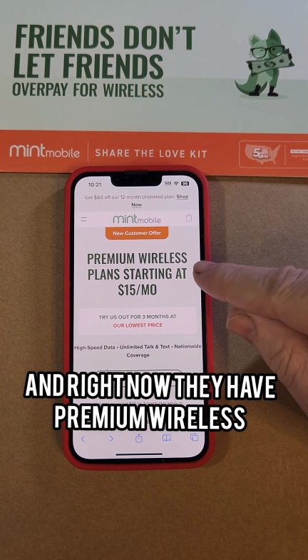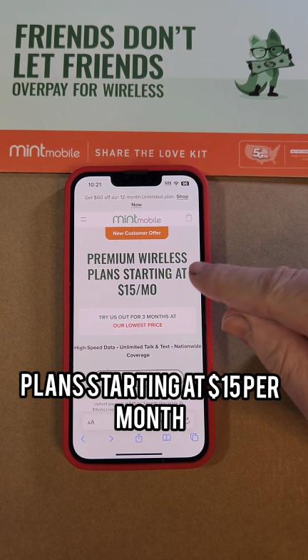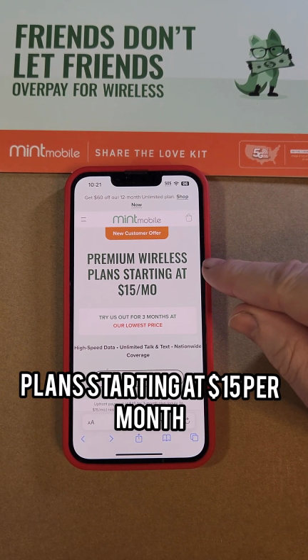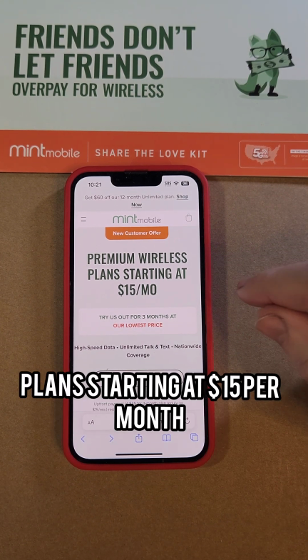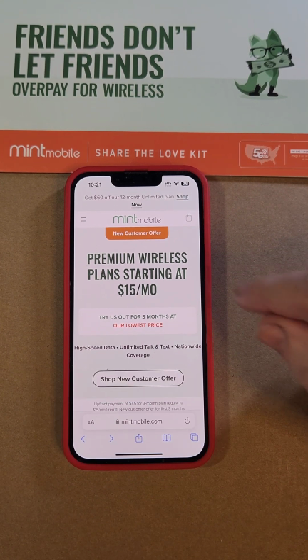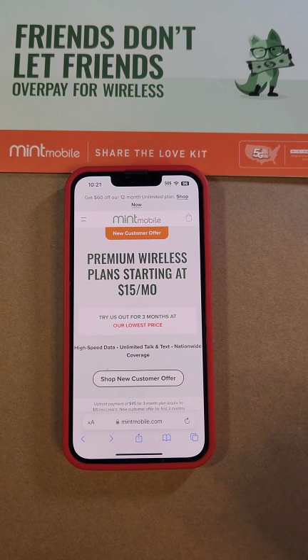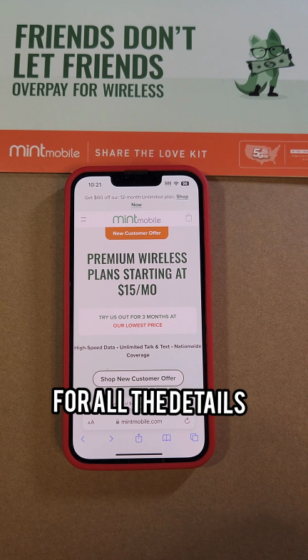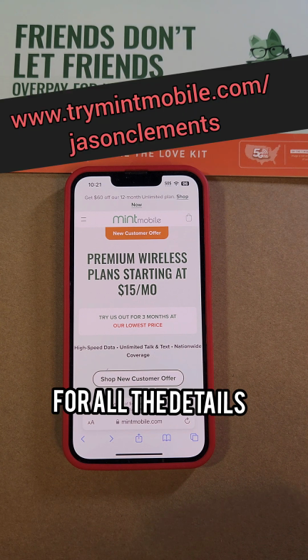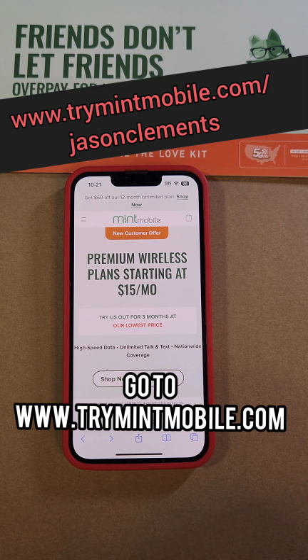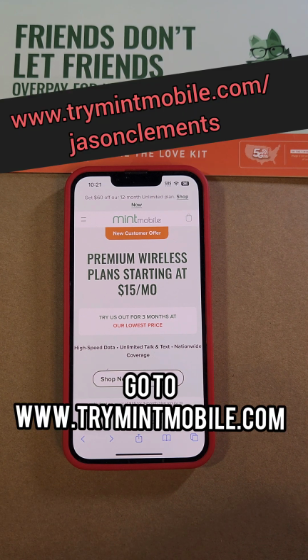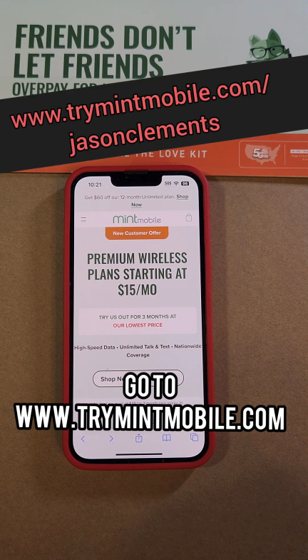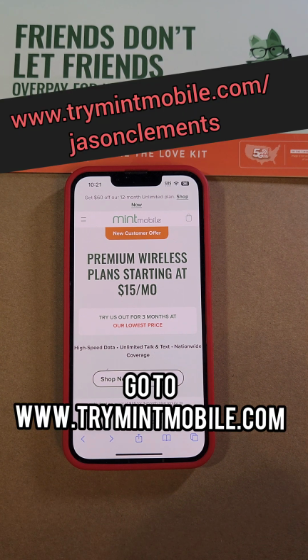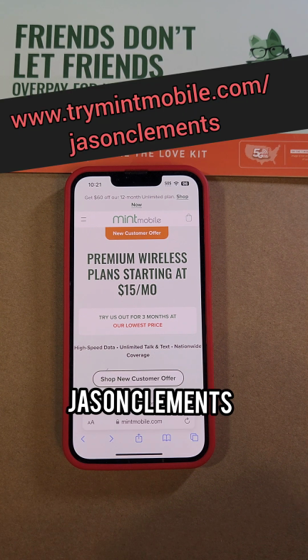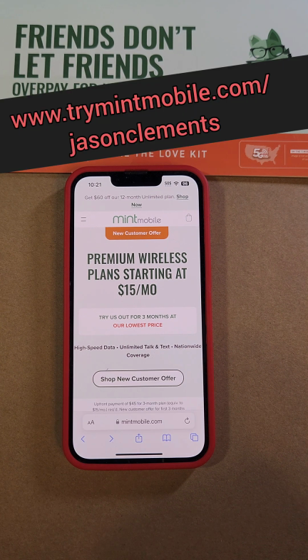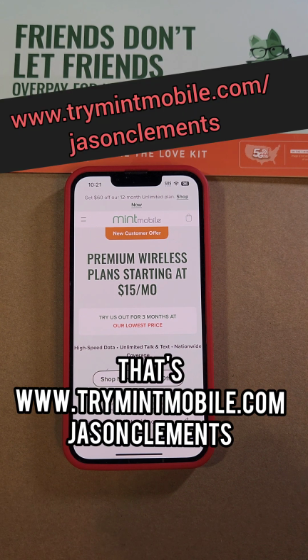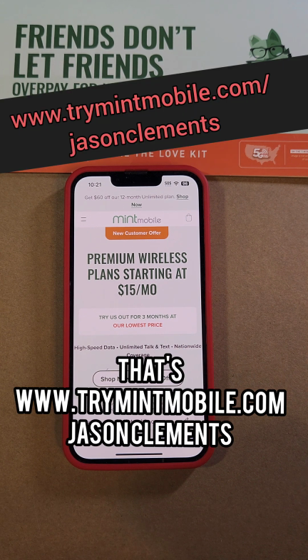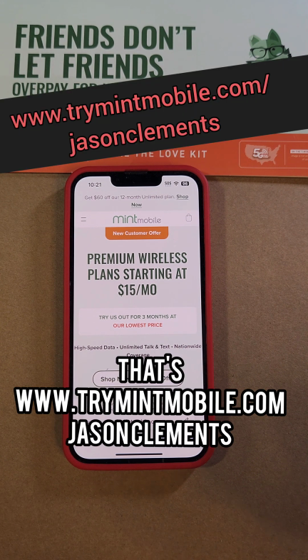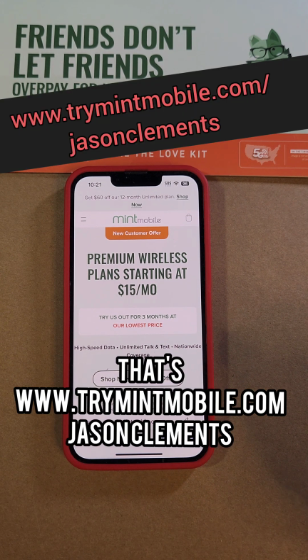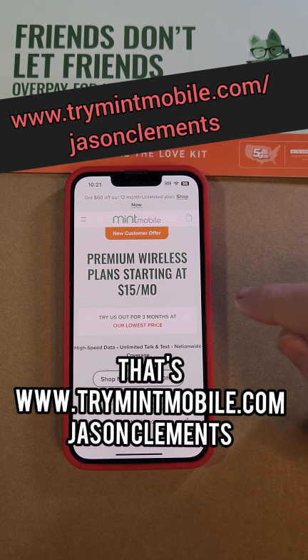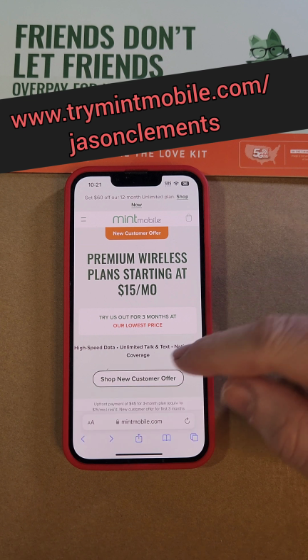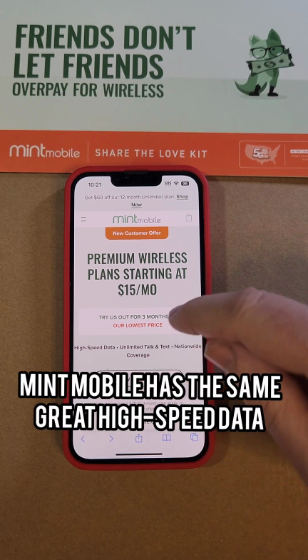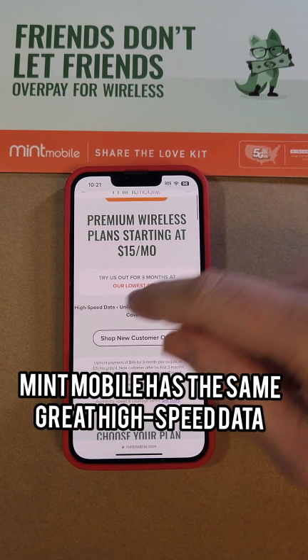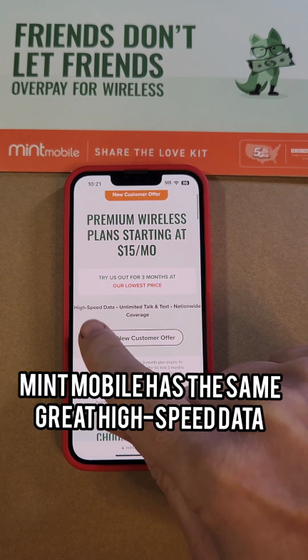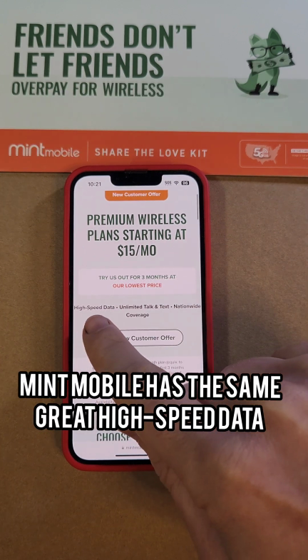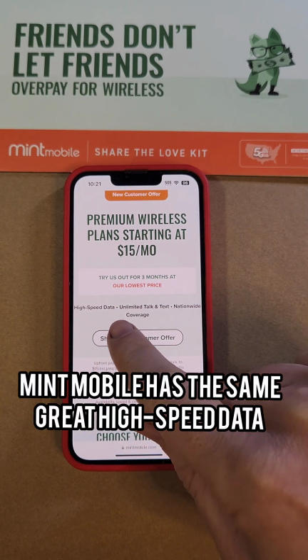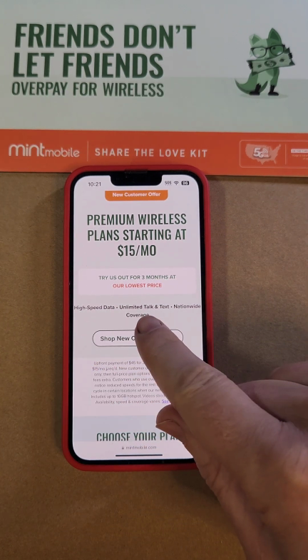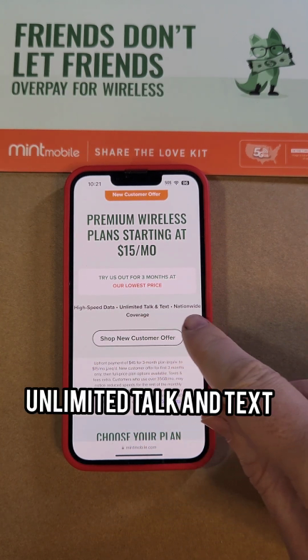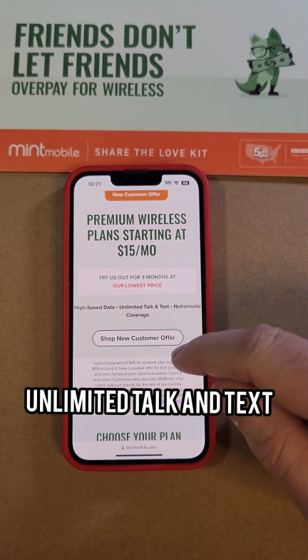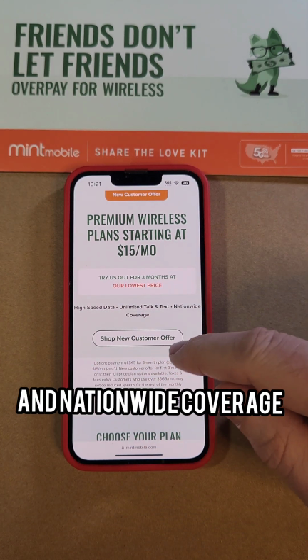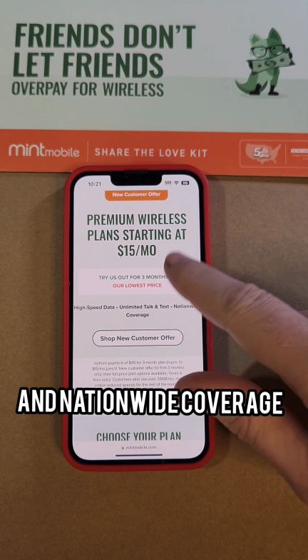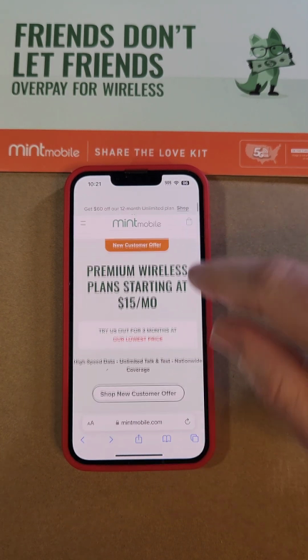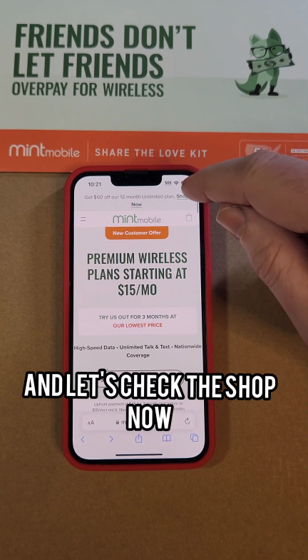Right now they have premium wireless plans starting at $15 per month. For all the details go to trymintmobile.com/jasonclemens. Mint Mobile has the same great high-speed data, unlimited talk and text, and nationwide coverage.